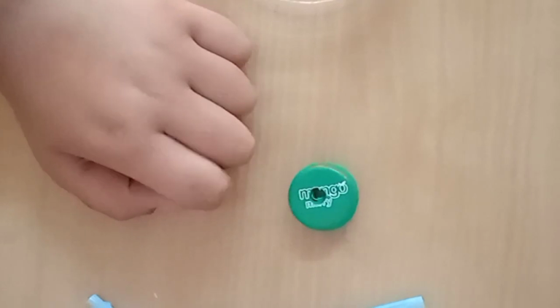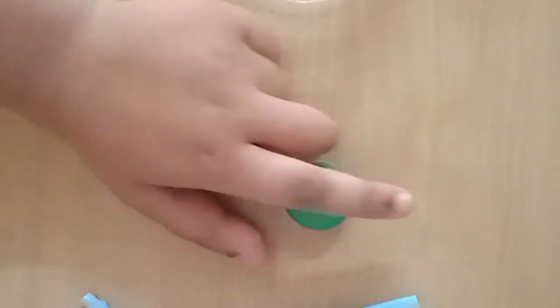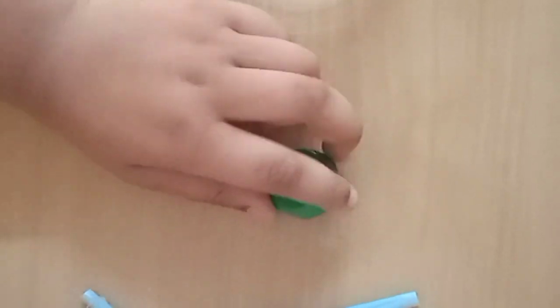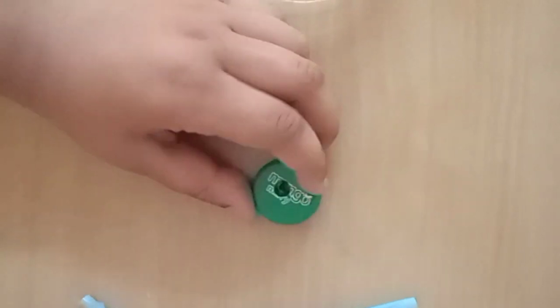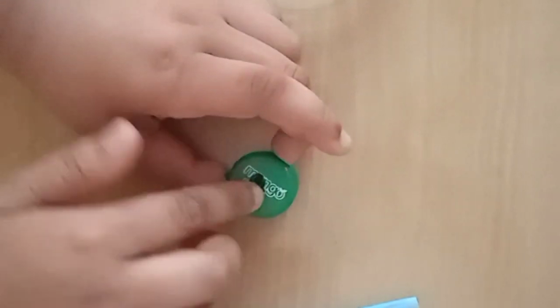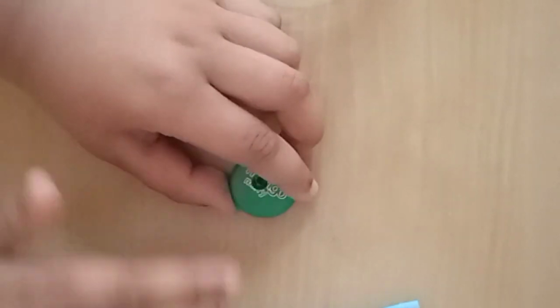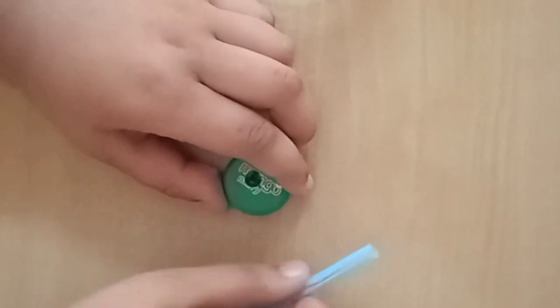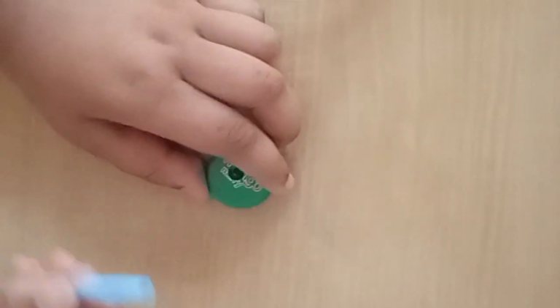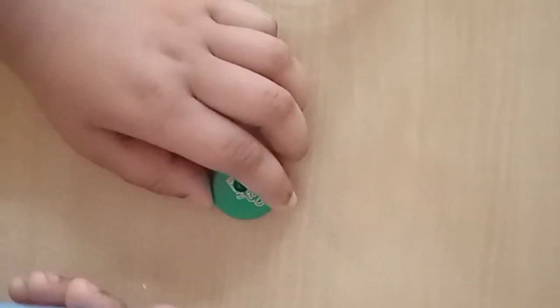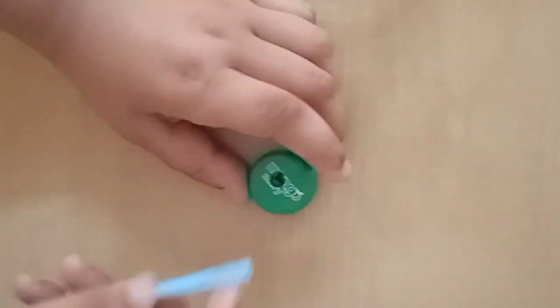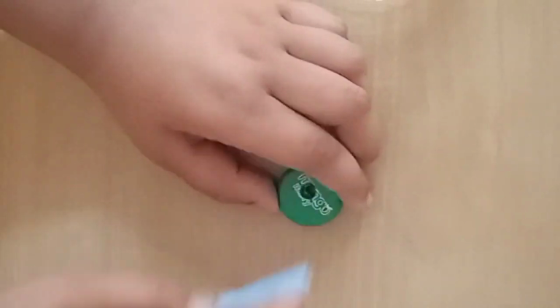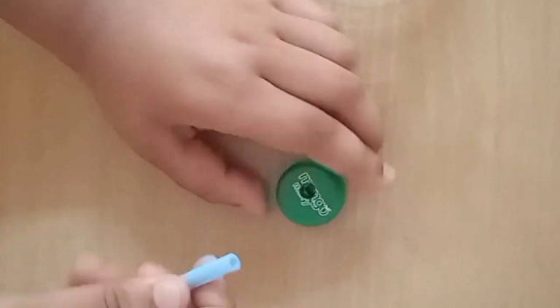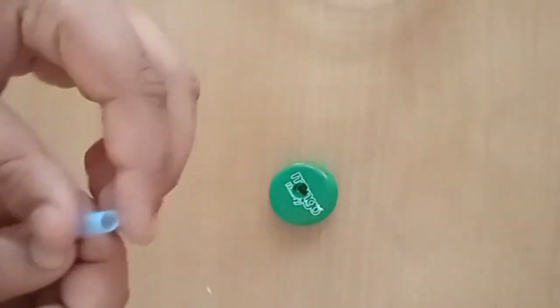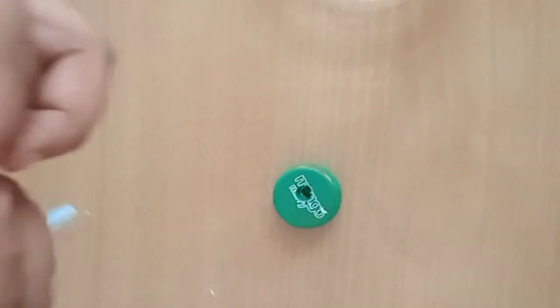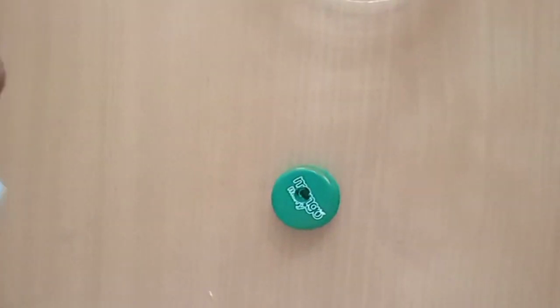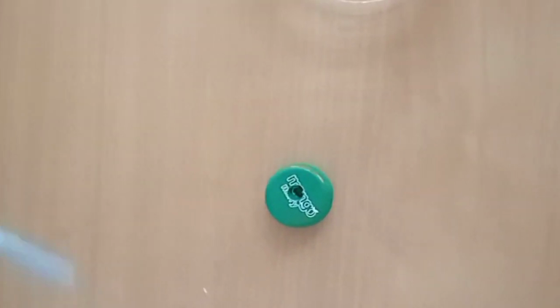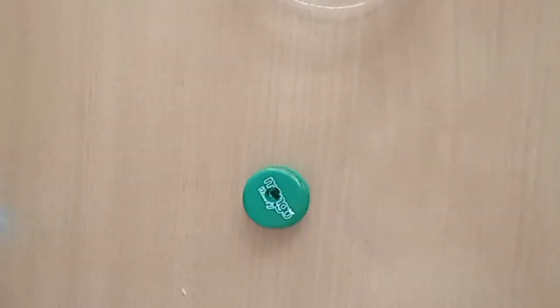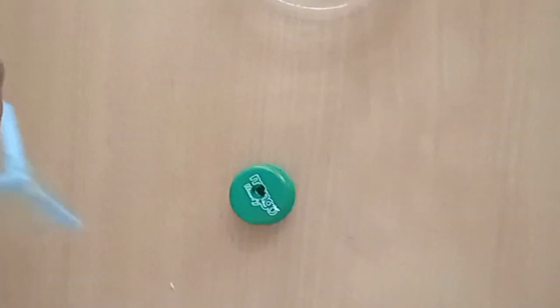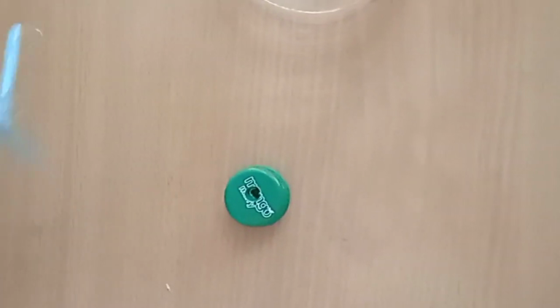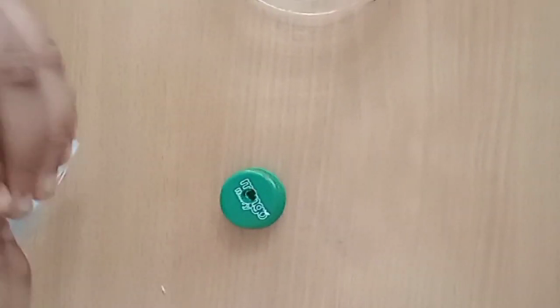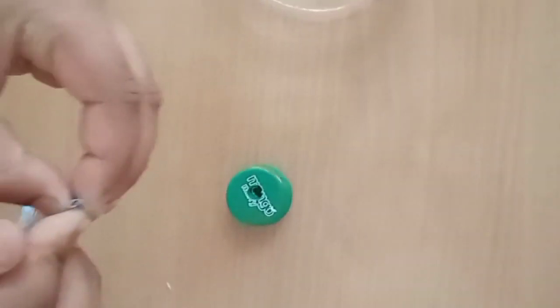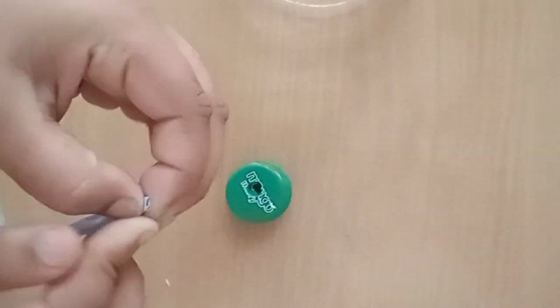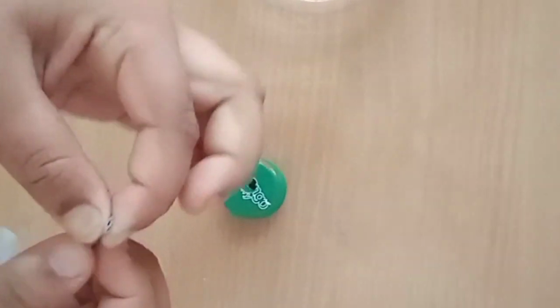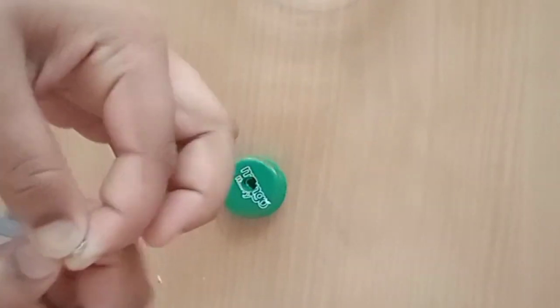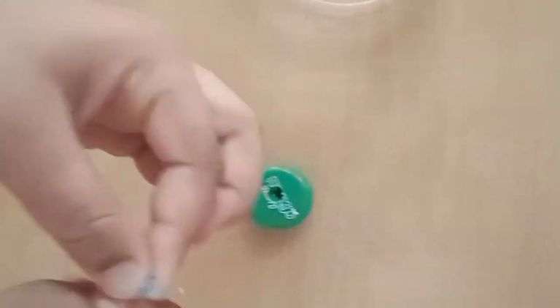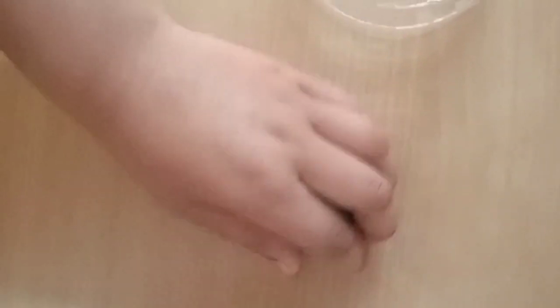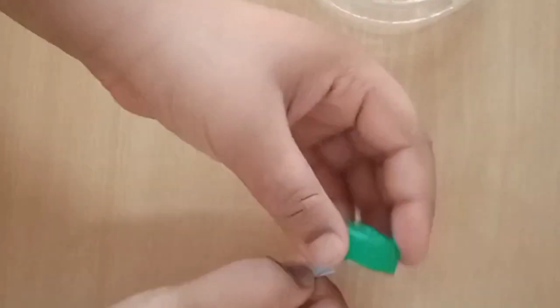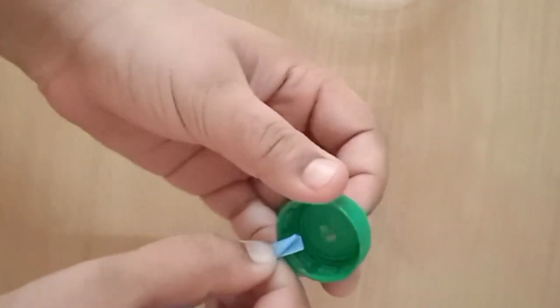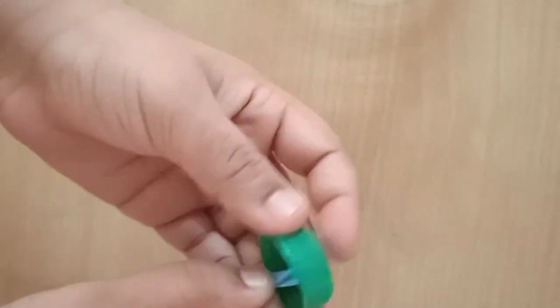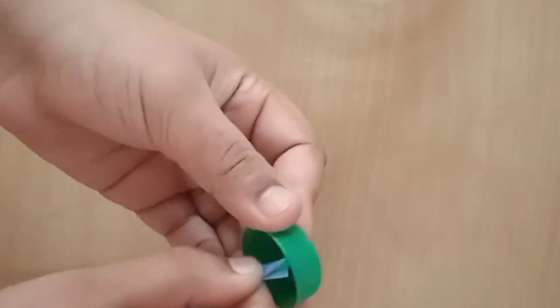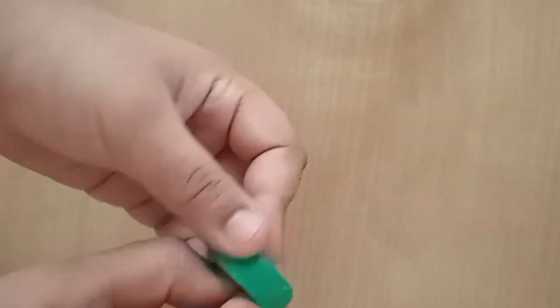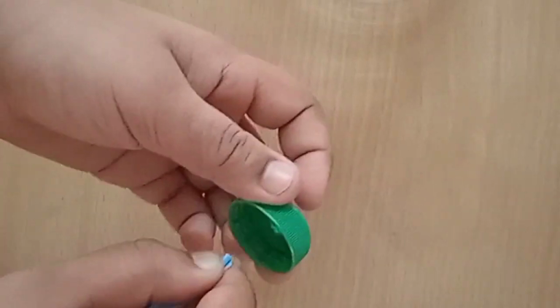I made a hole in the cap so that I can put the straw in that hole. Now we are going to bend it like this, and after that we are going to put this in the cap.